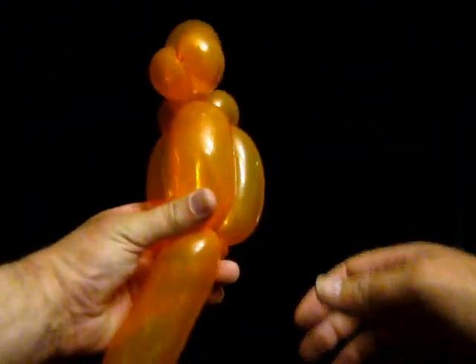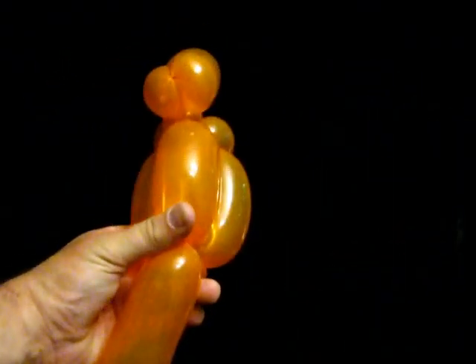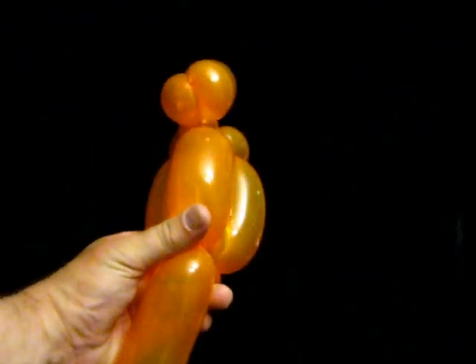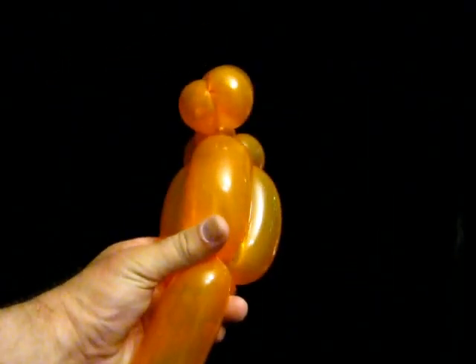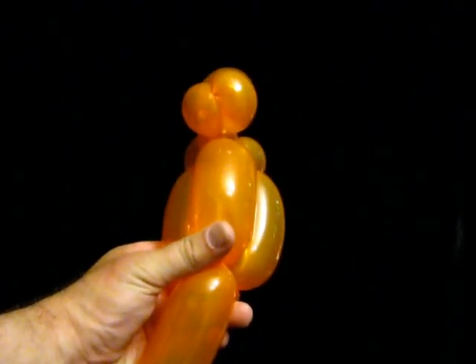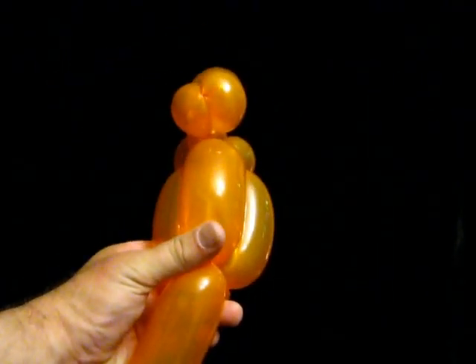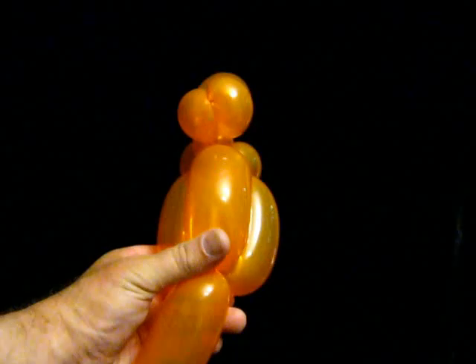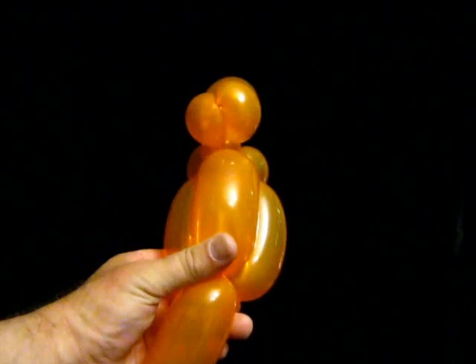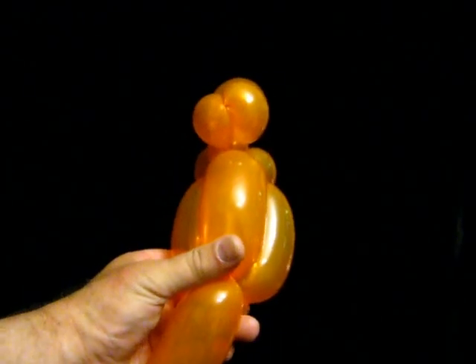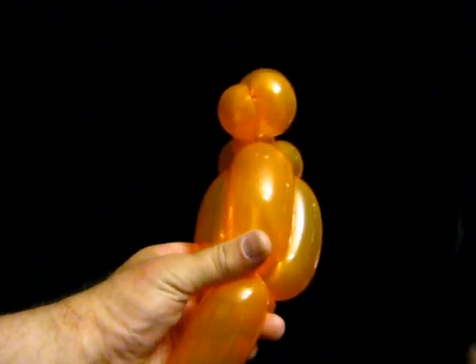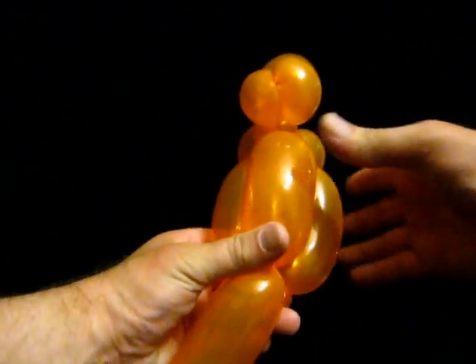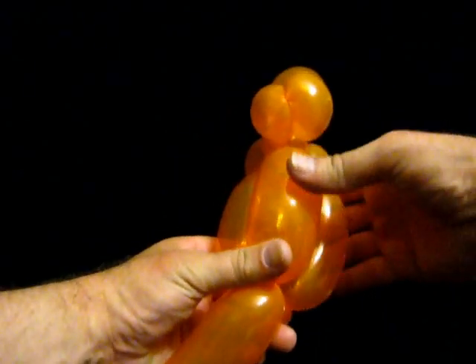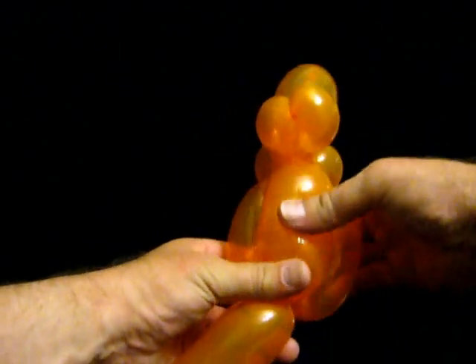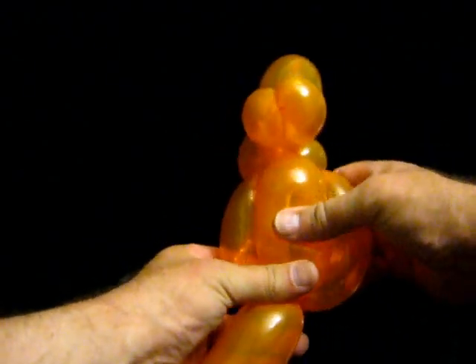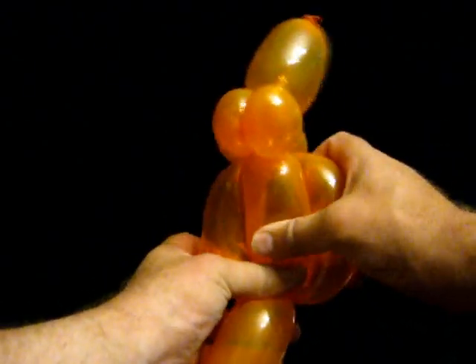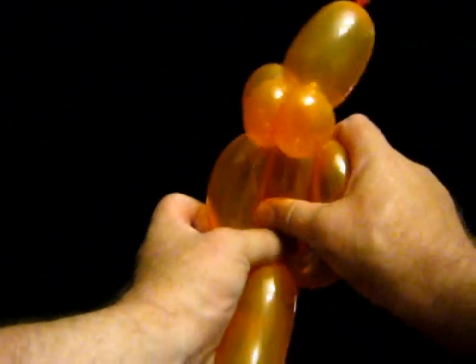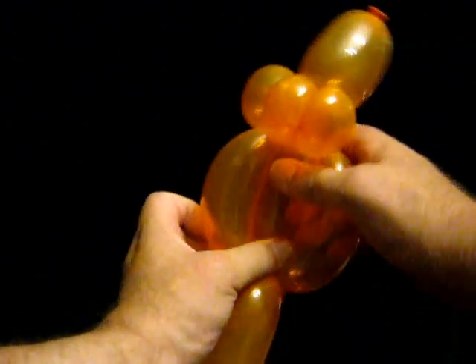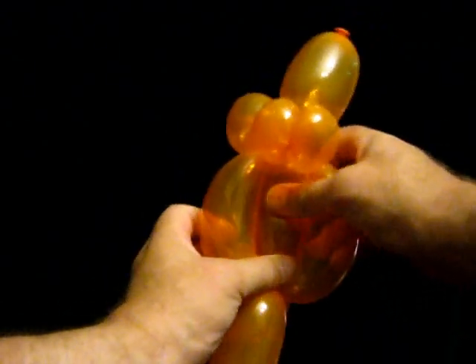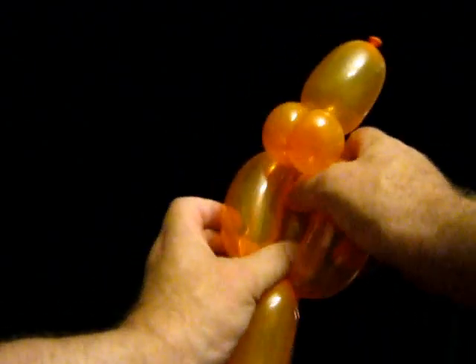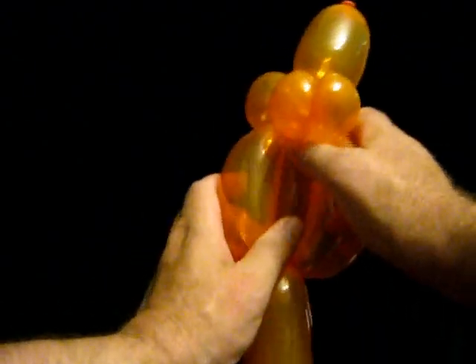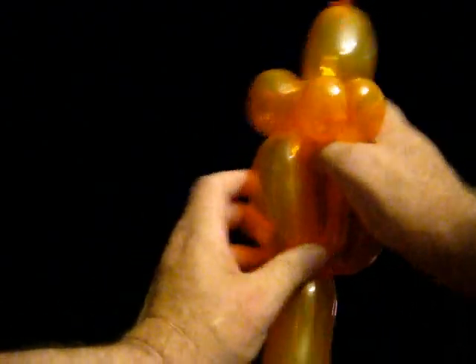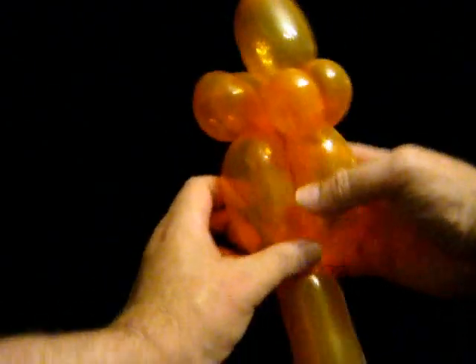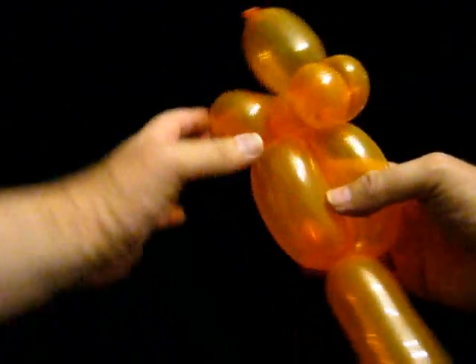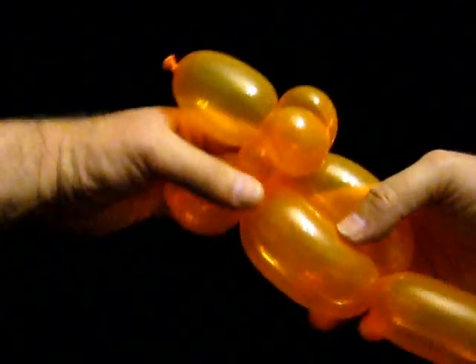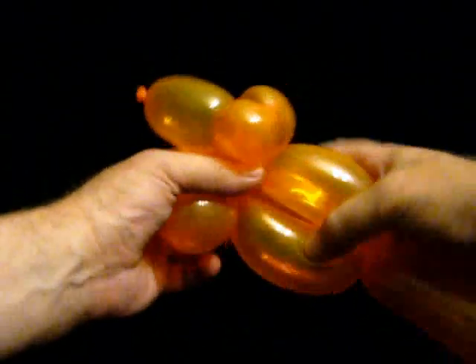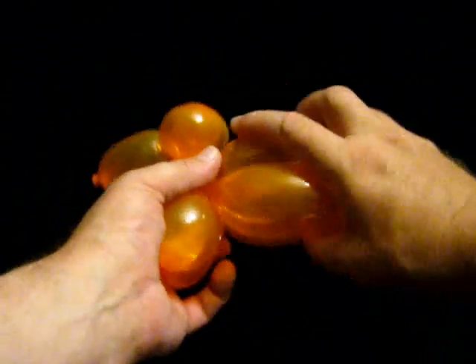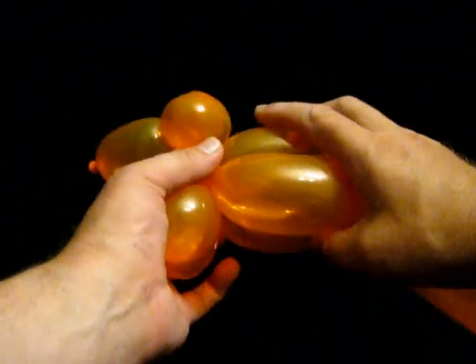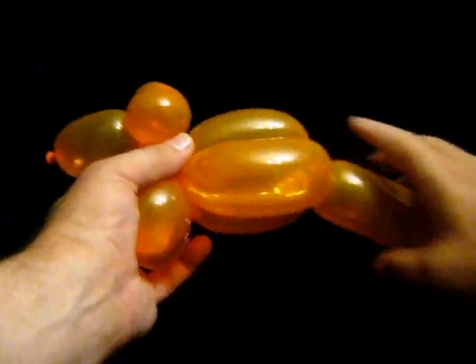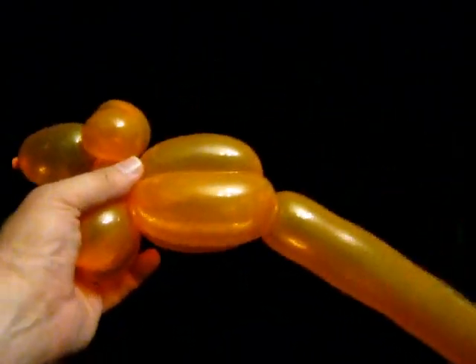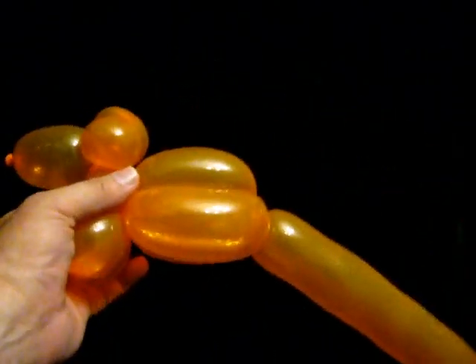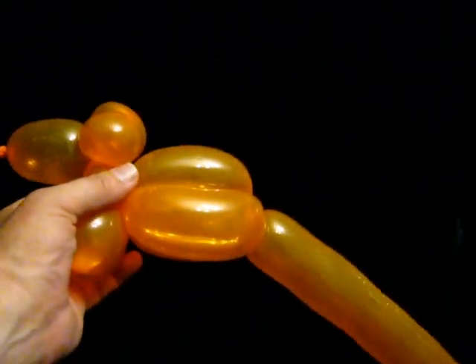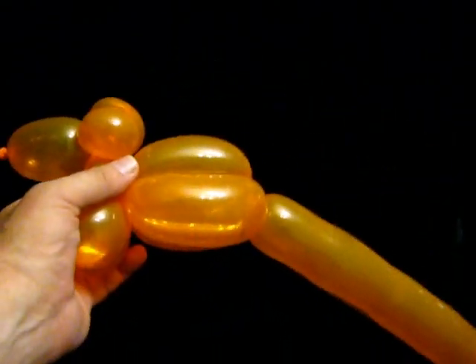Then we are going to do a three bubble roll through. I am going to grab that body and push it between the other. That will give me the body.